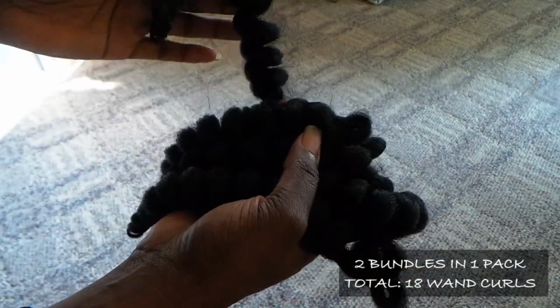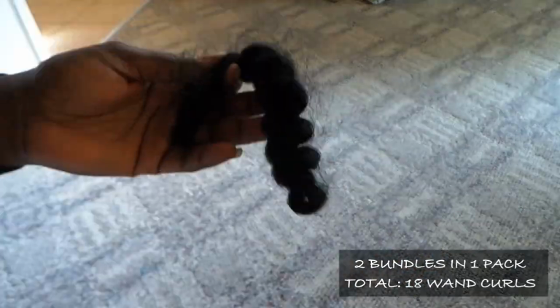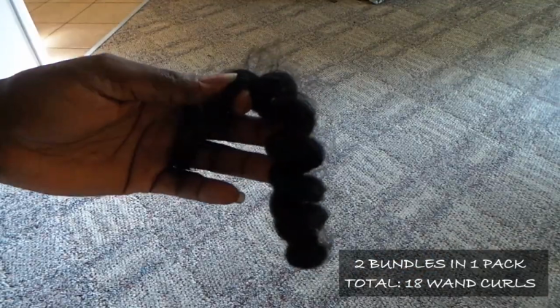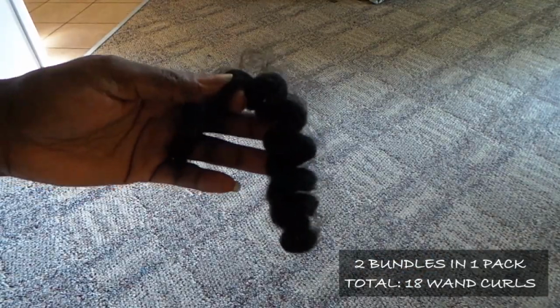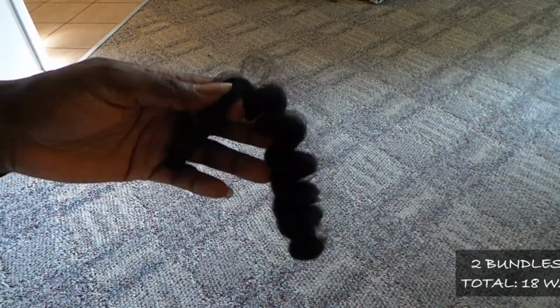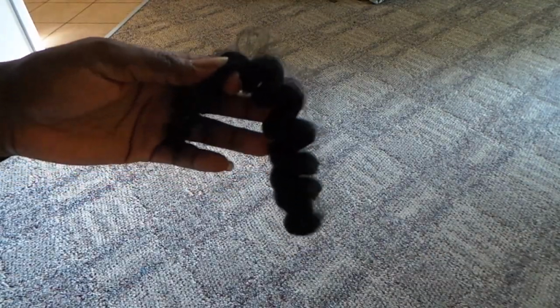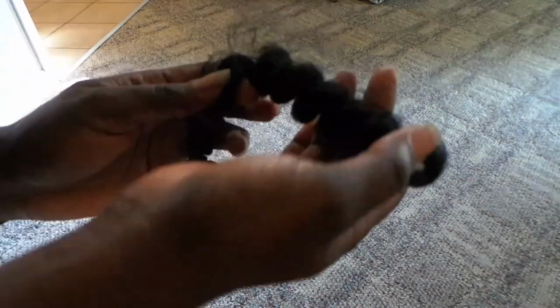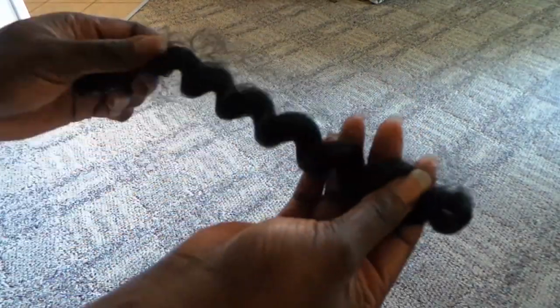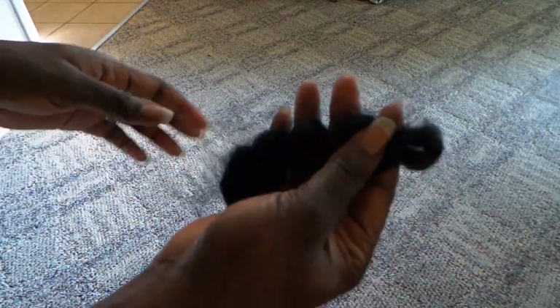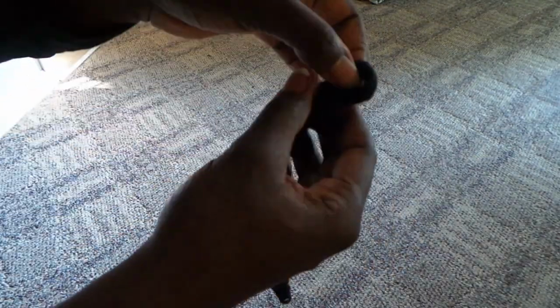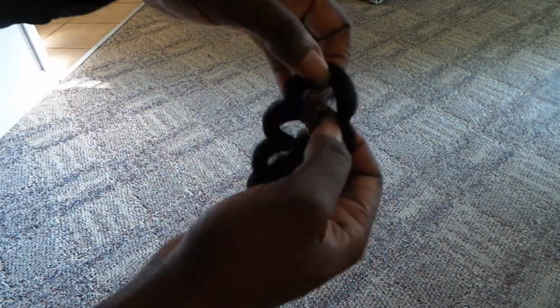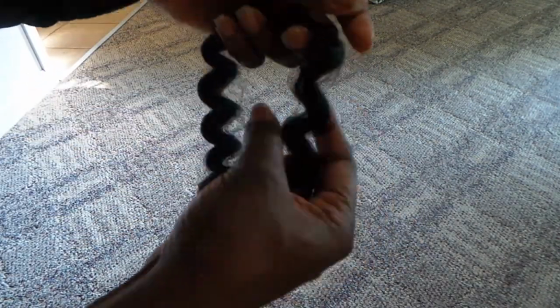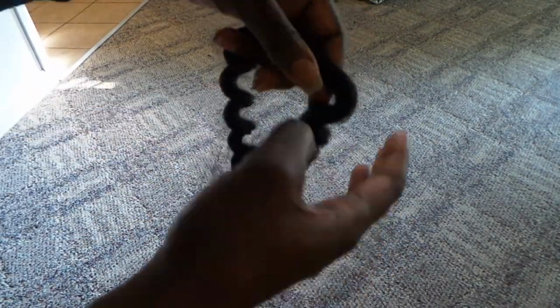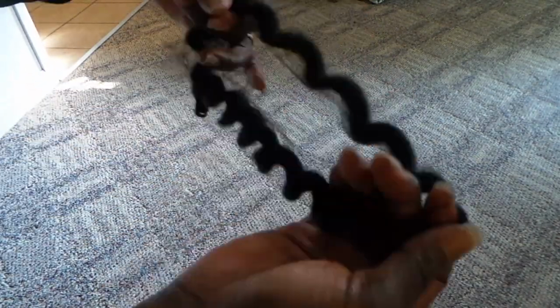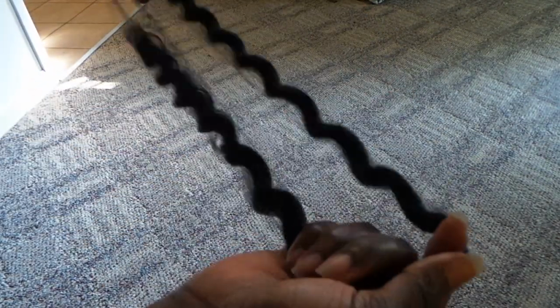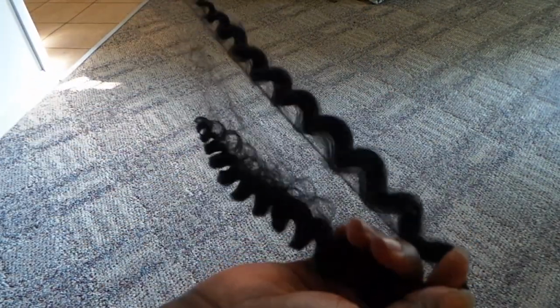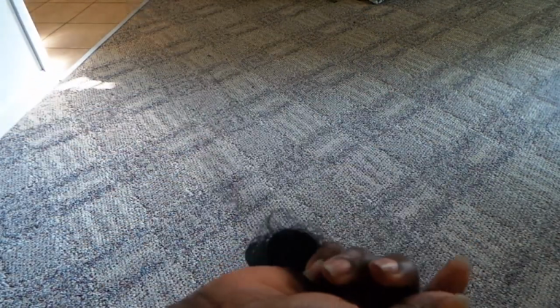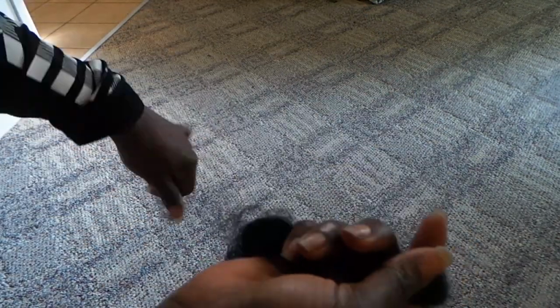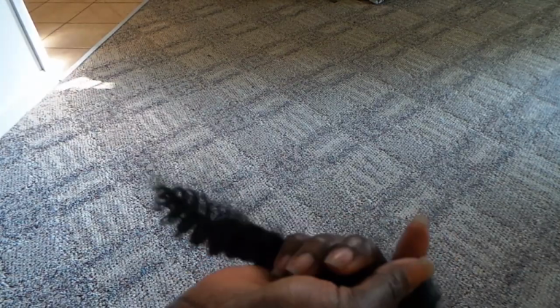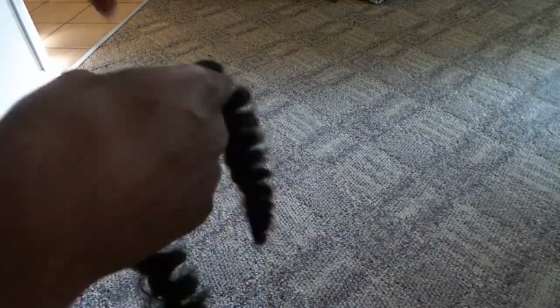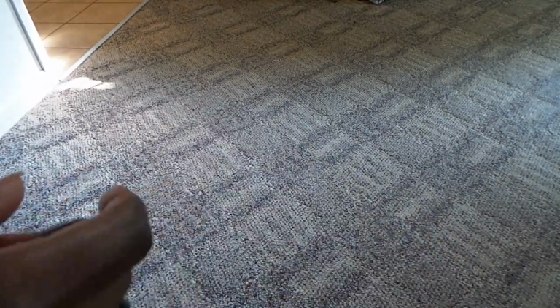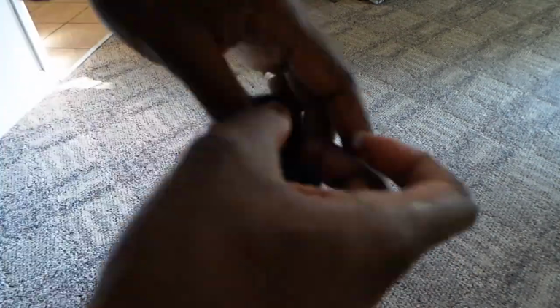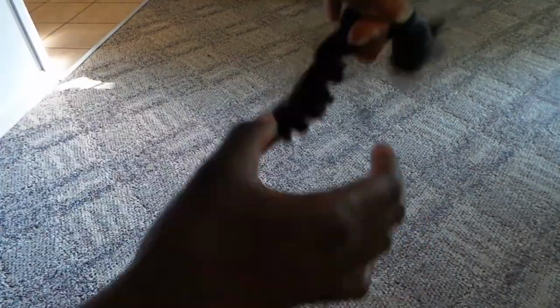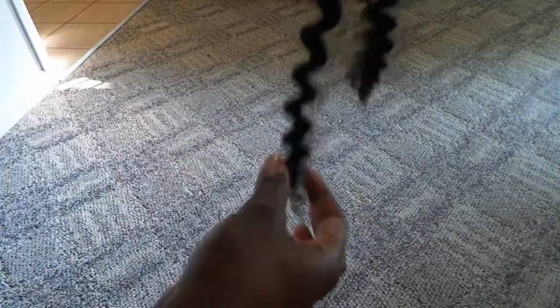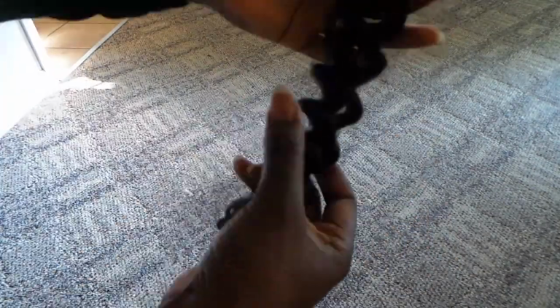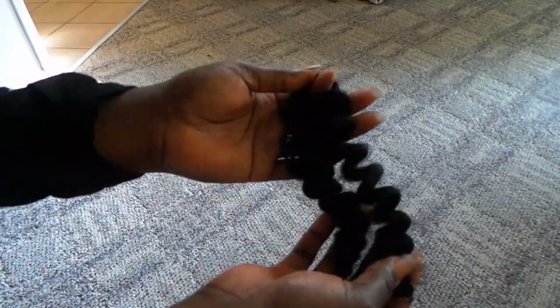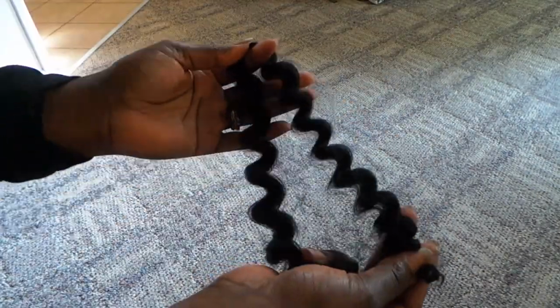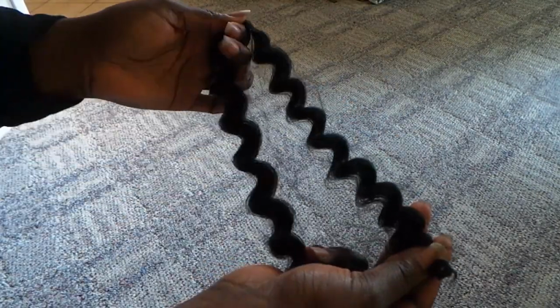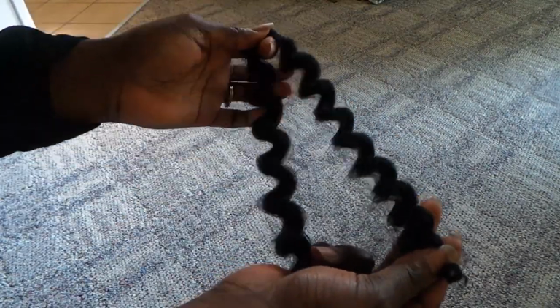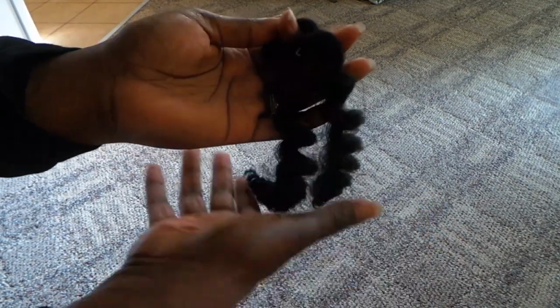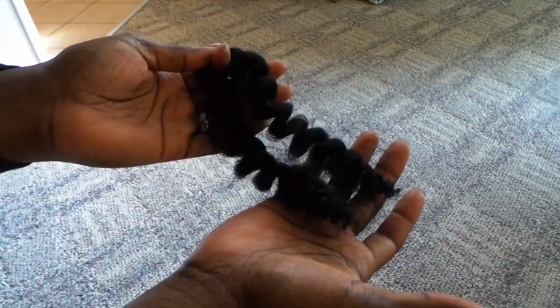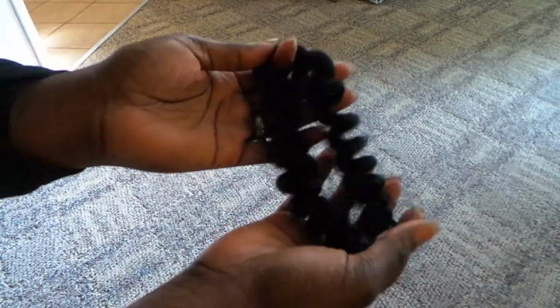It has about eight of these springy little fellas in here and they're pretty thick, so I'm probably going to have to separate them. I'm going to be using this cap that has combs on the ear tabs and the very back, and I'm just going to do a basic crochet wig.